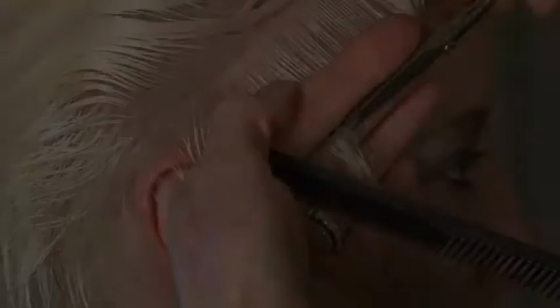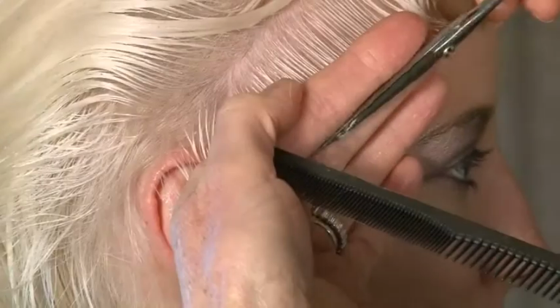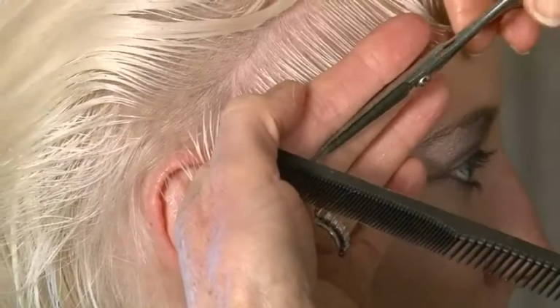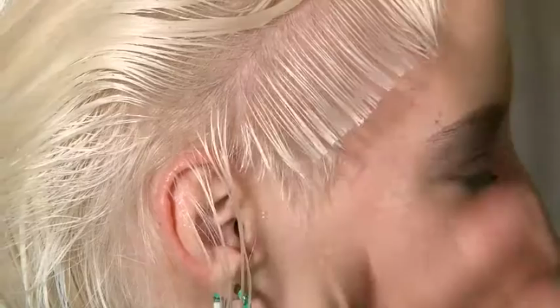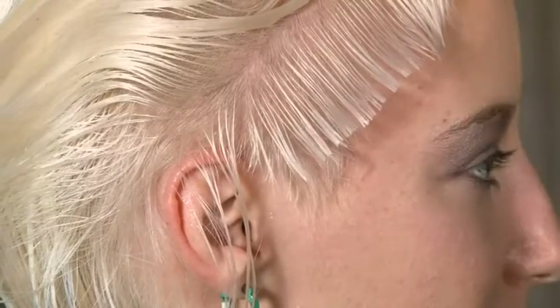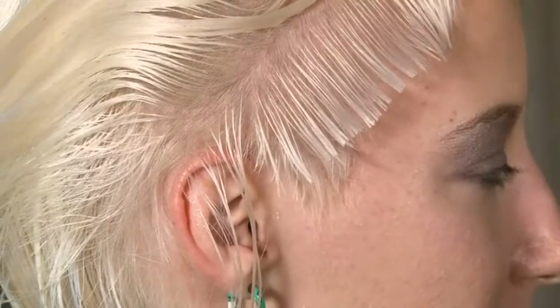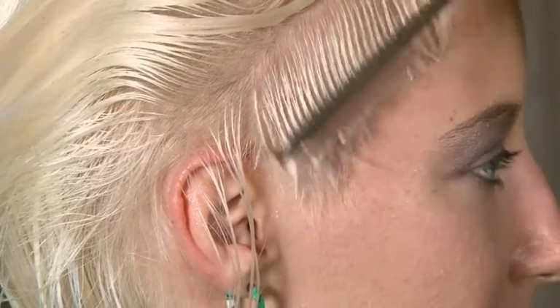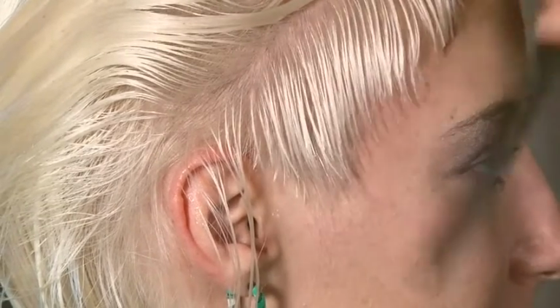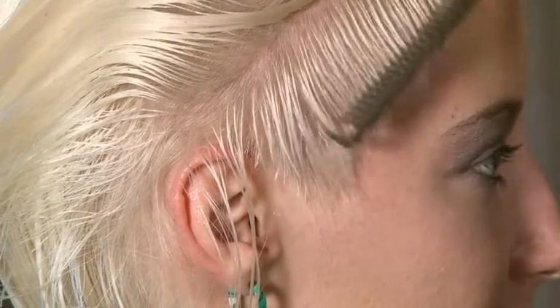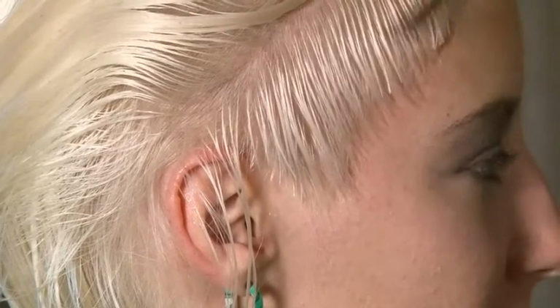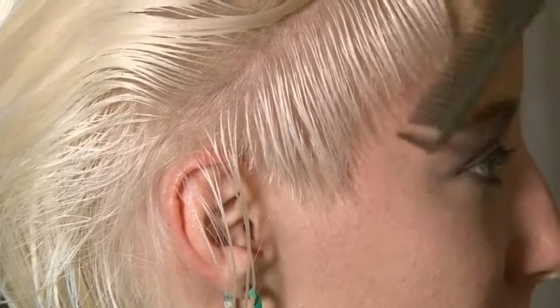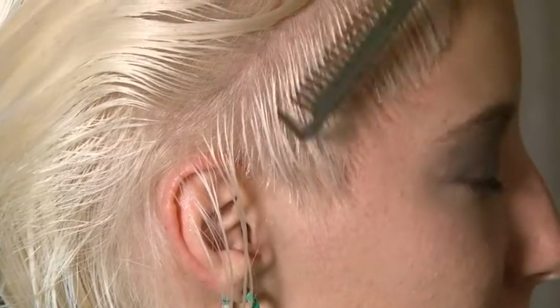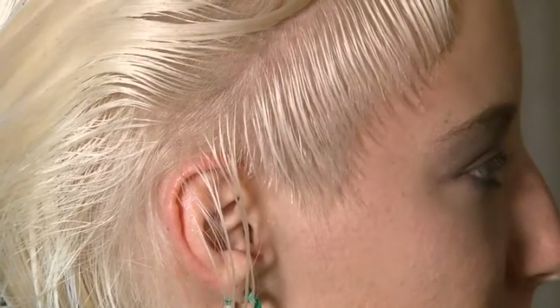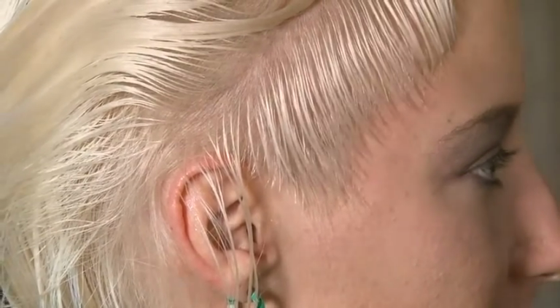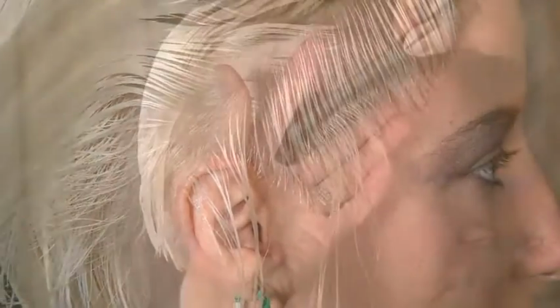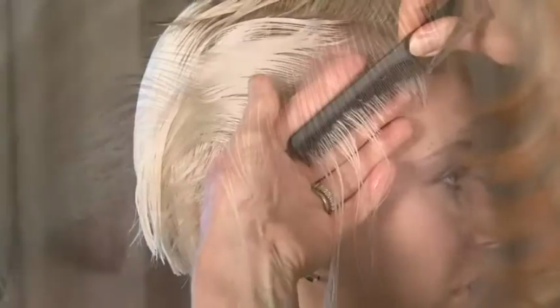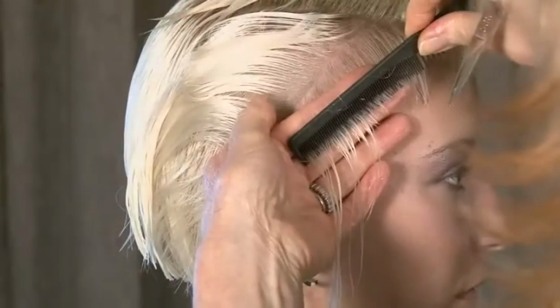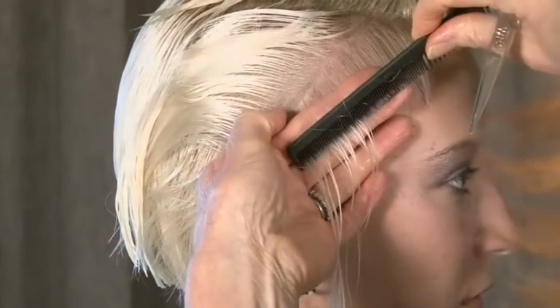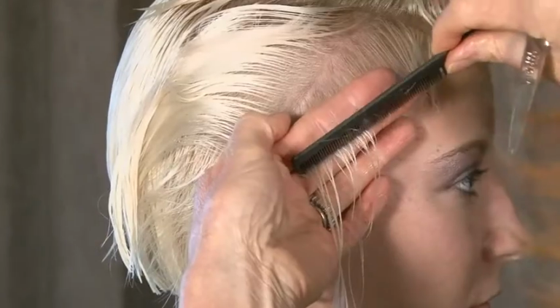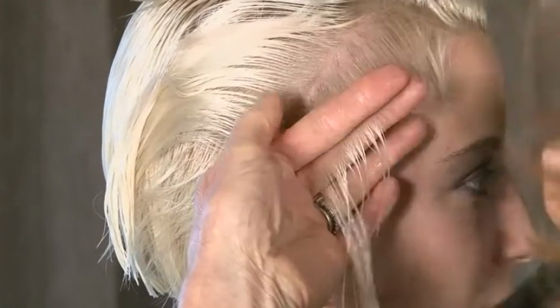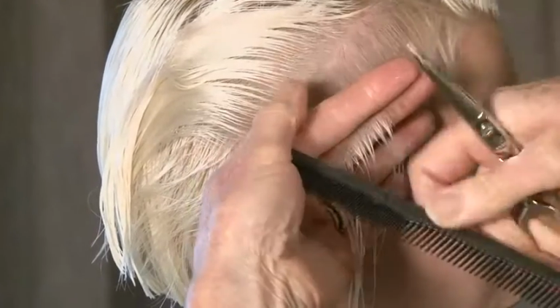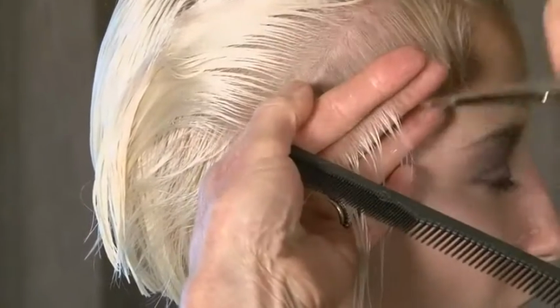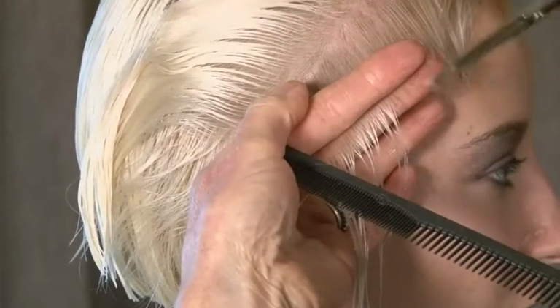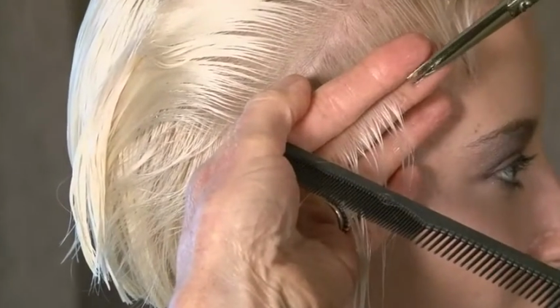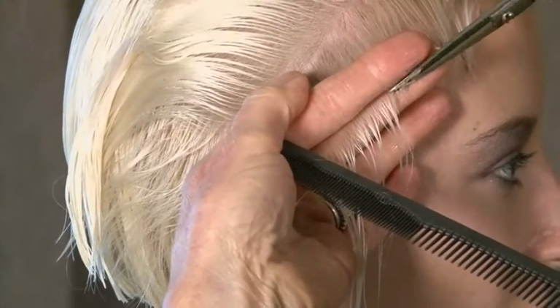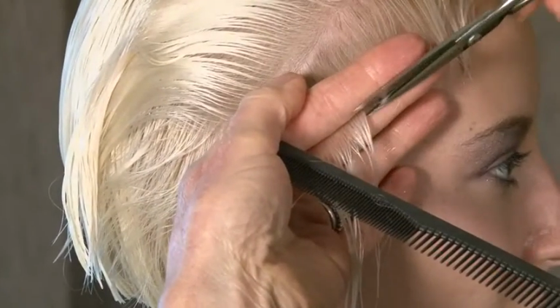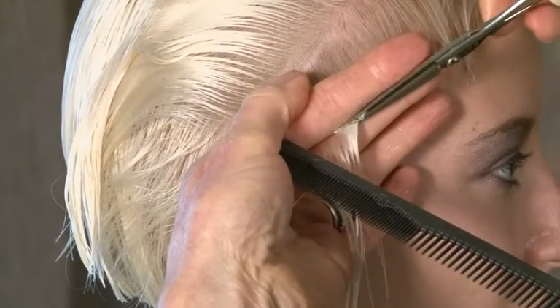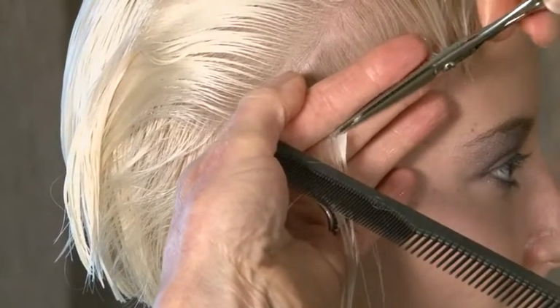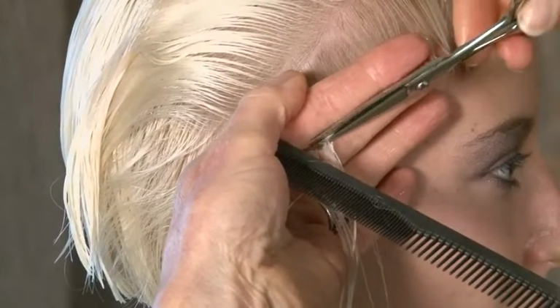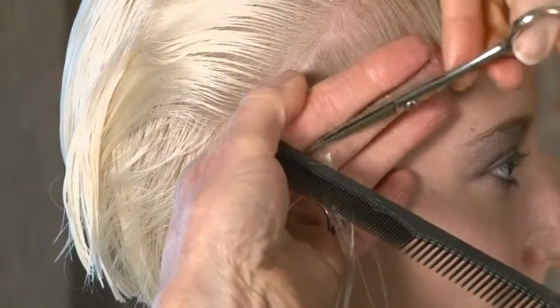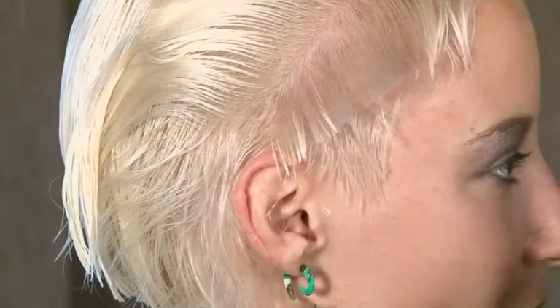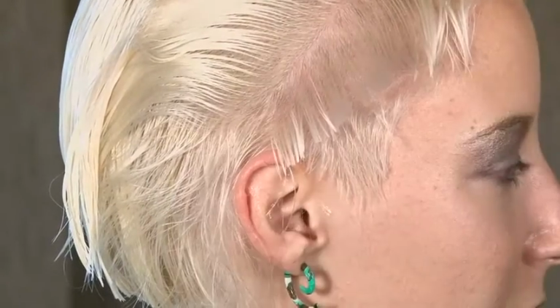To graduate: more tension, more stretching, more over-direction gives a beautiful blend in the graduation. Because the hair is wet, obviously I can stretch it a little bit more.